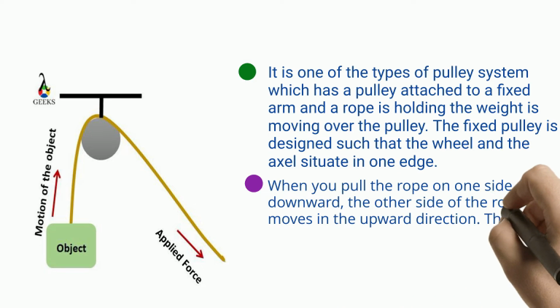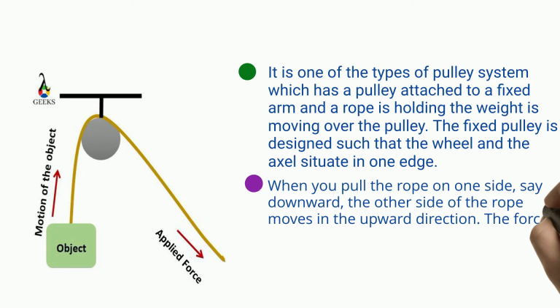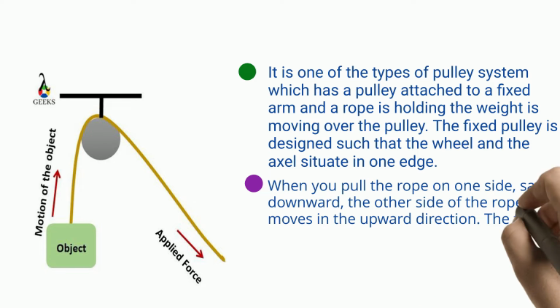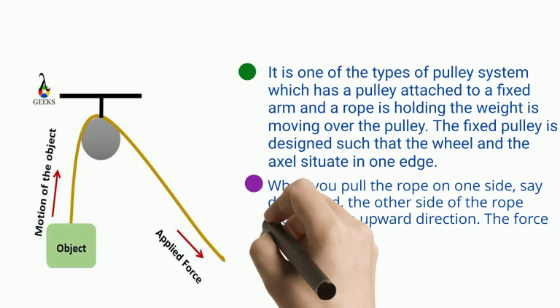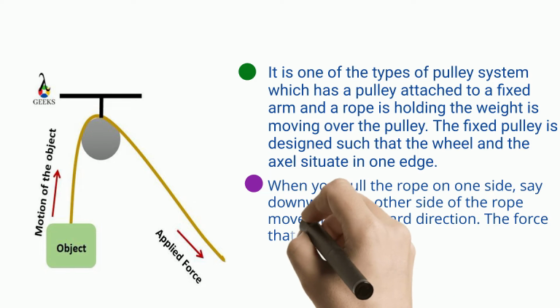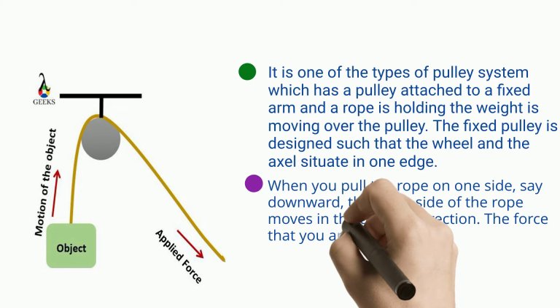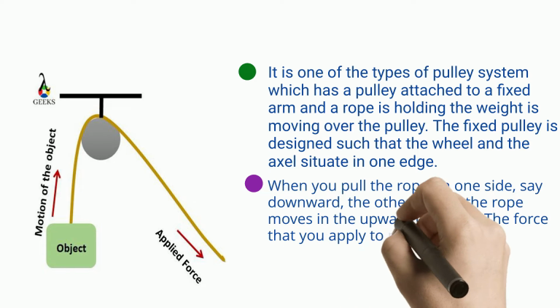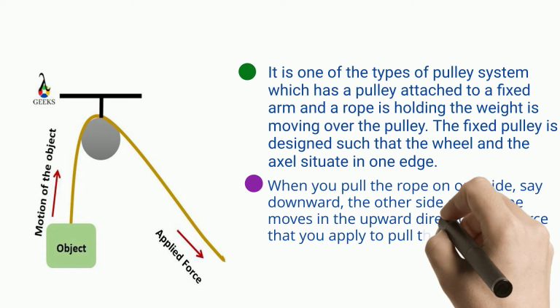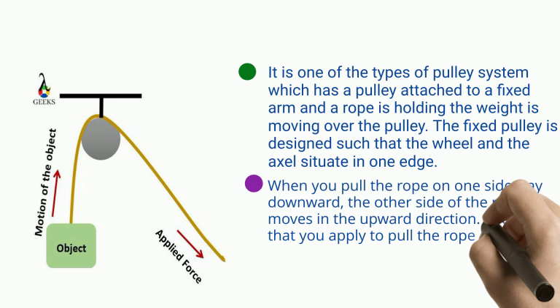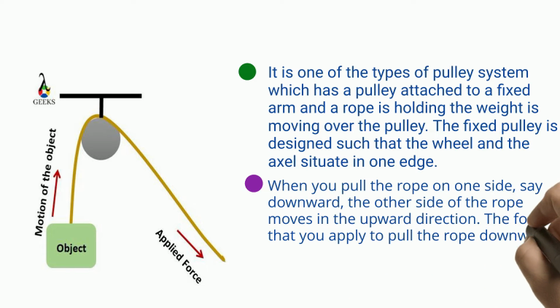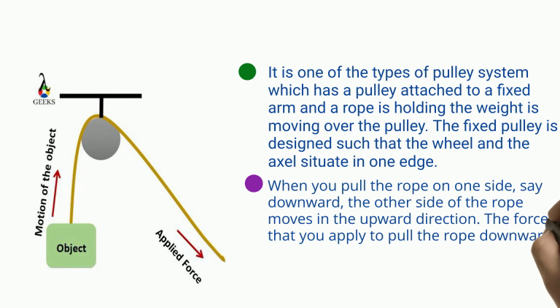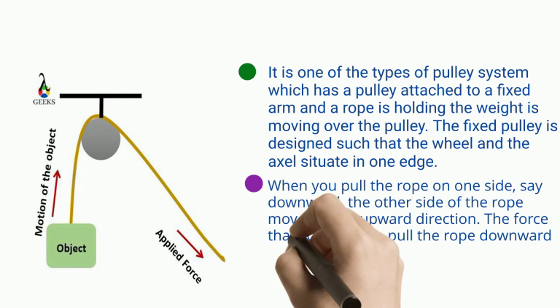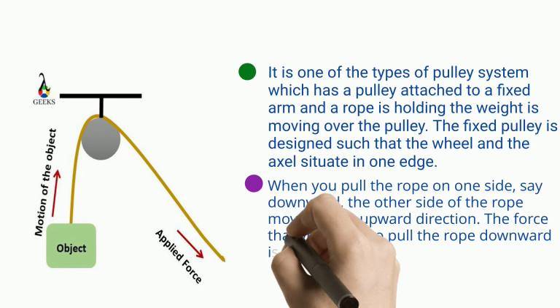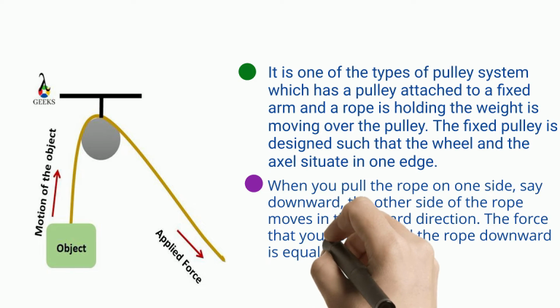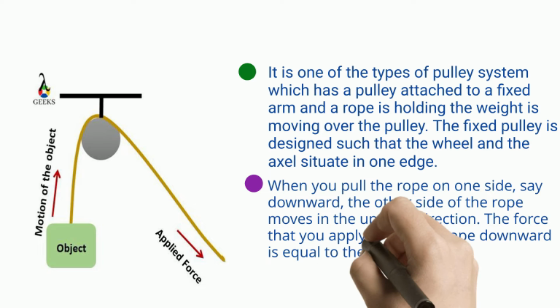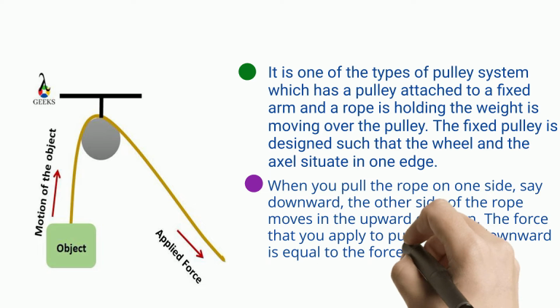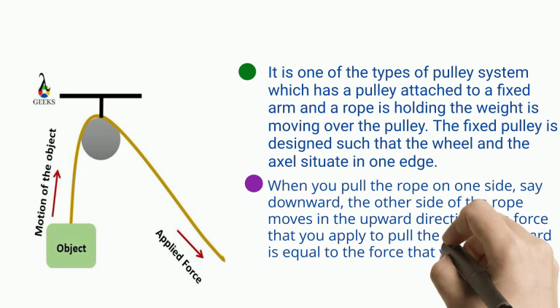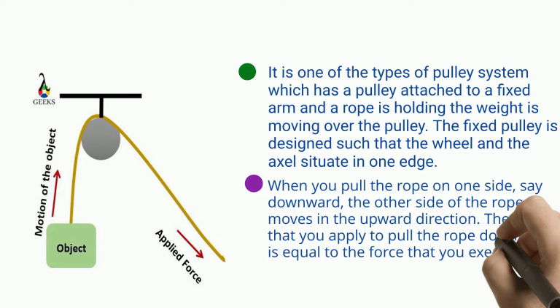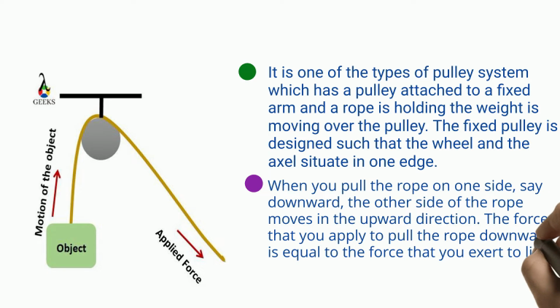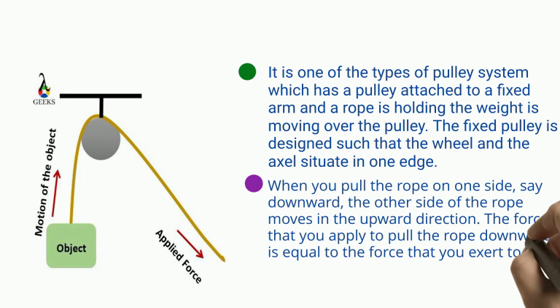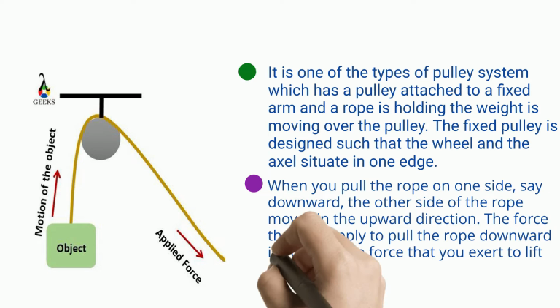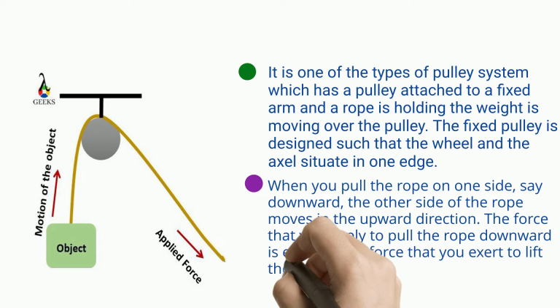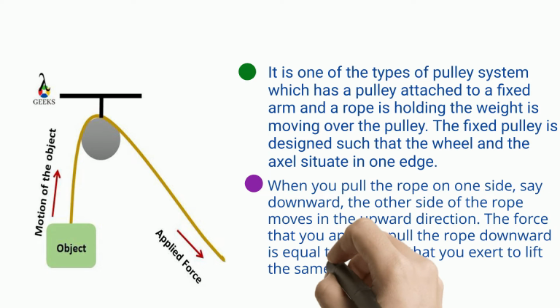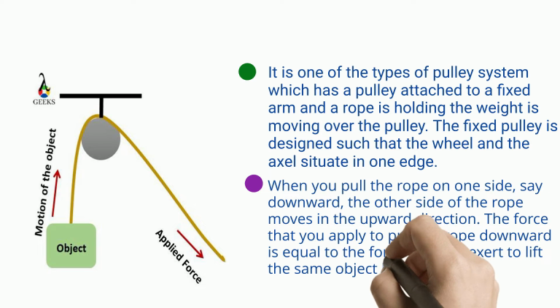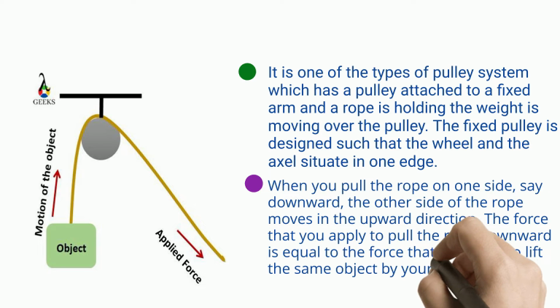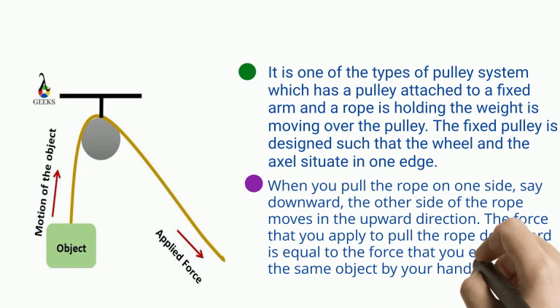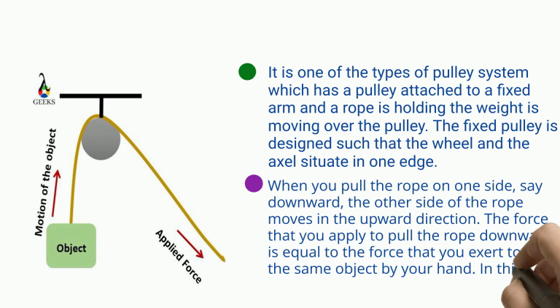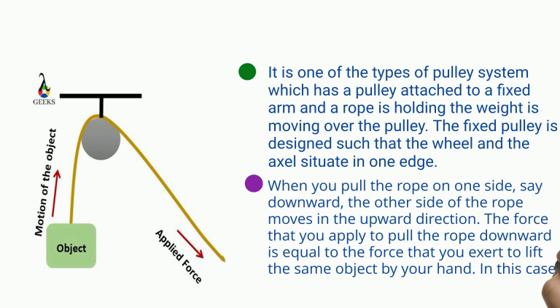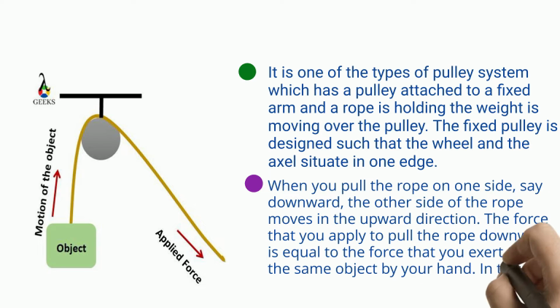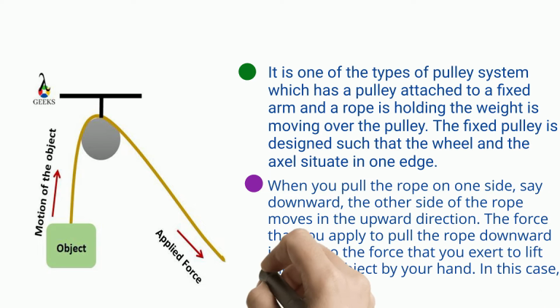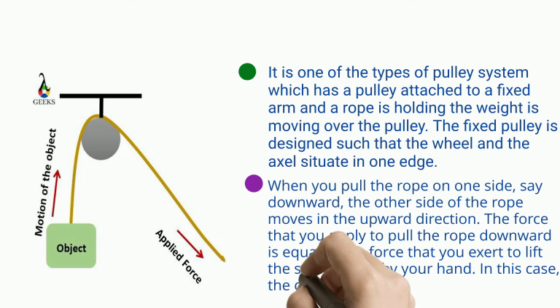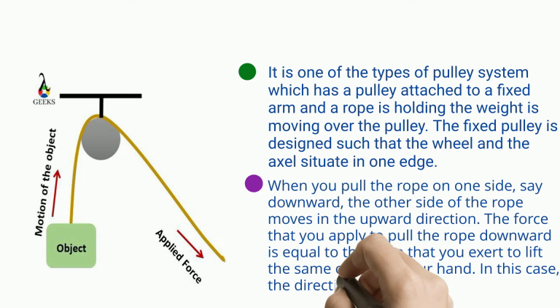The force that you apply to pull the rope downward is equal to the force that you exert to lift the same object by your hand. In this case, the direction of force changes.